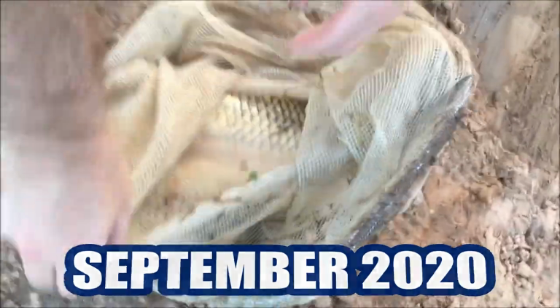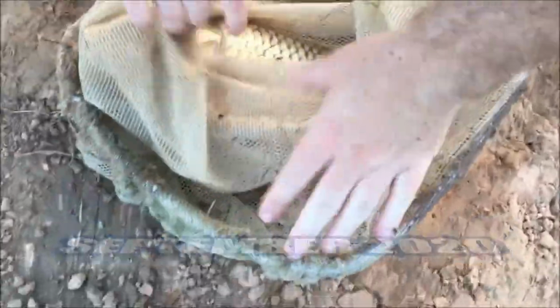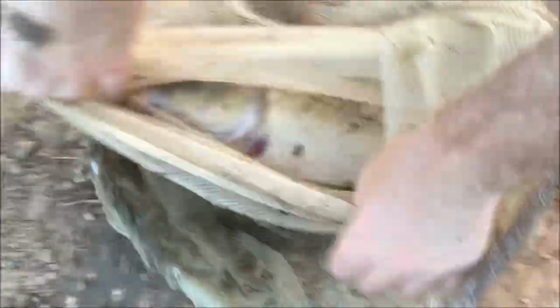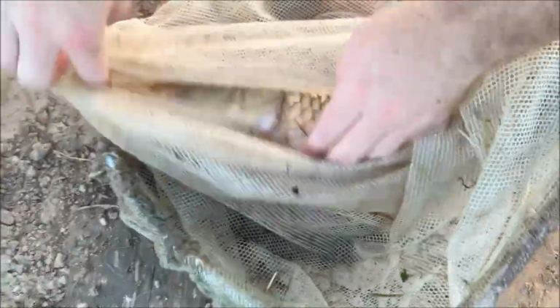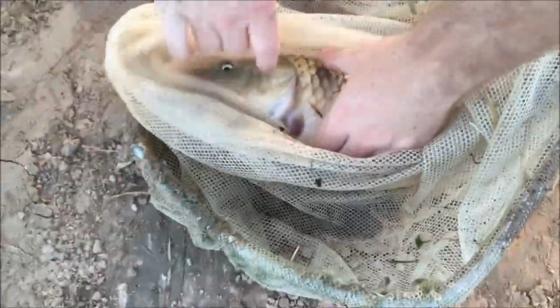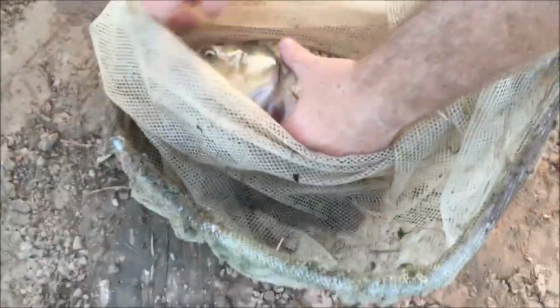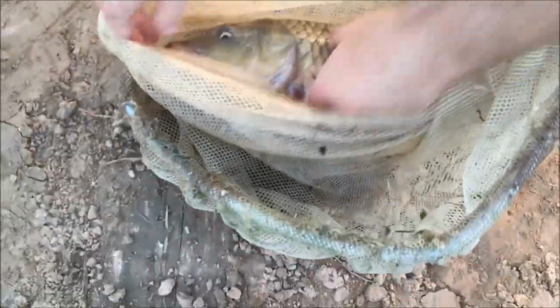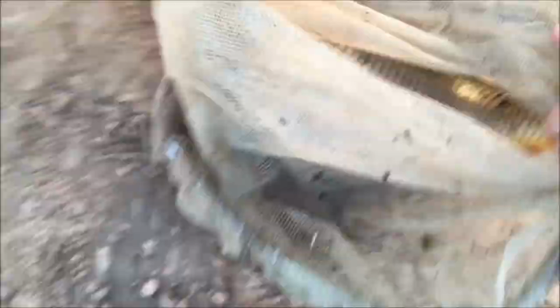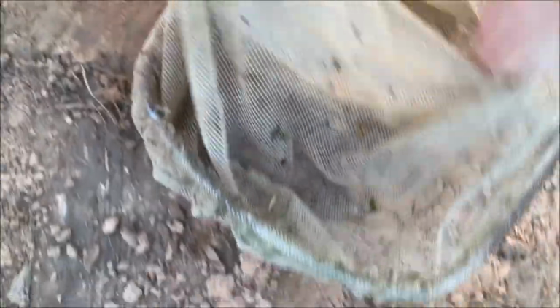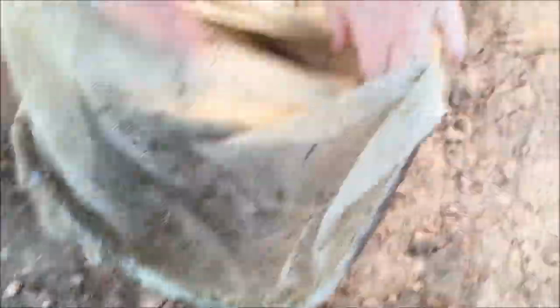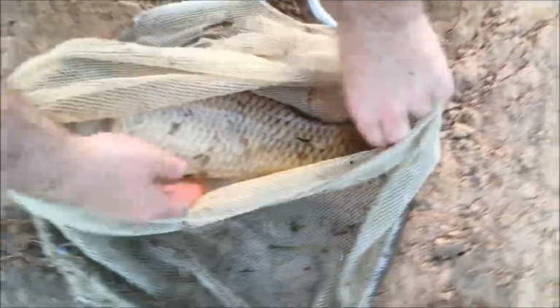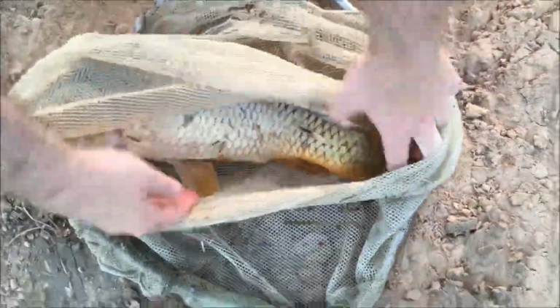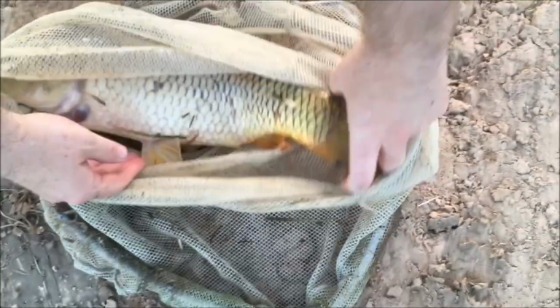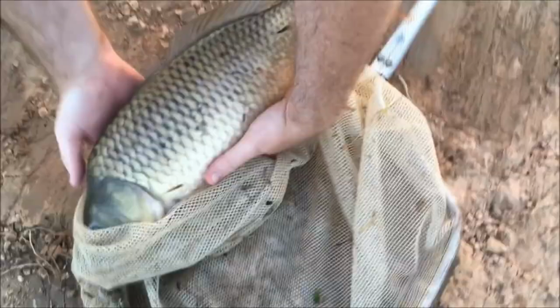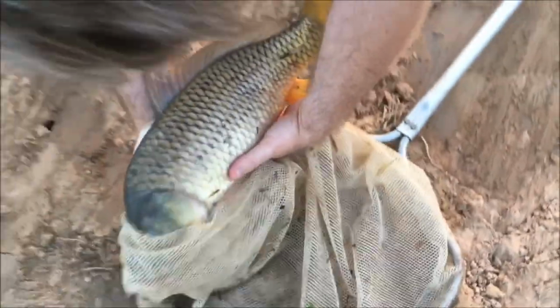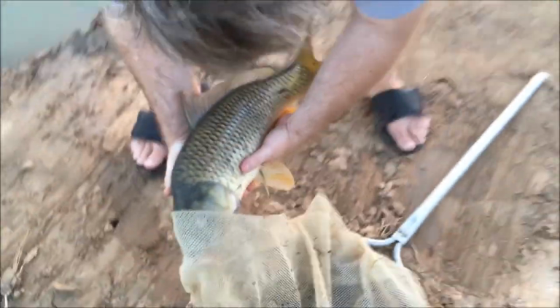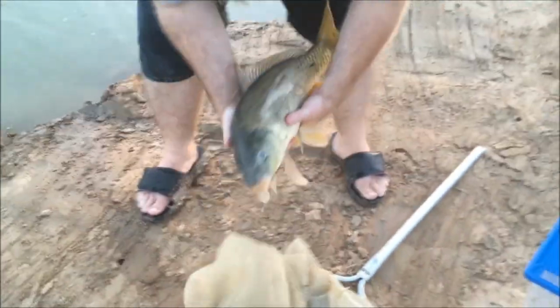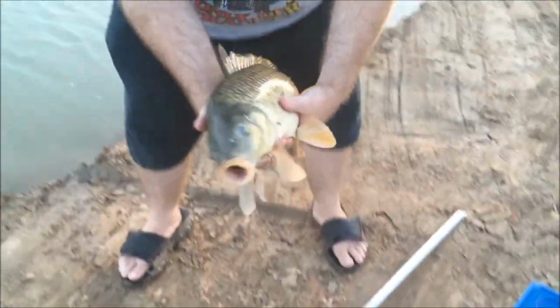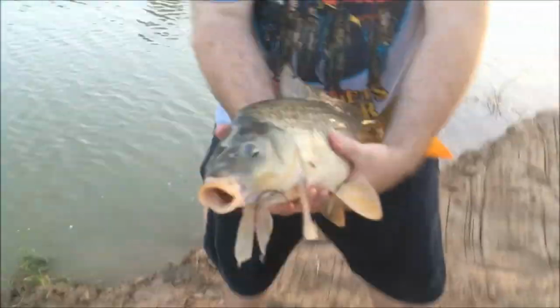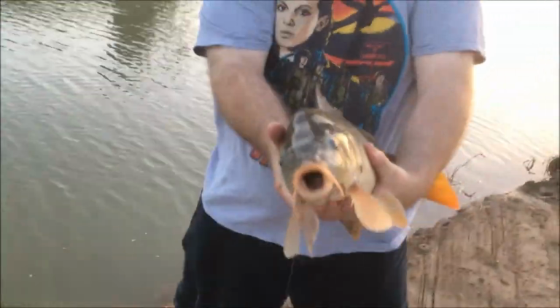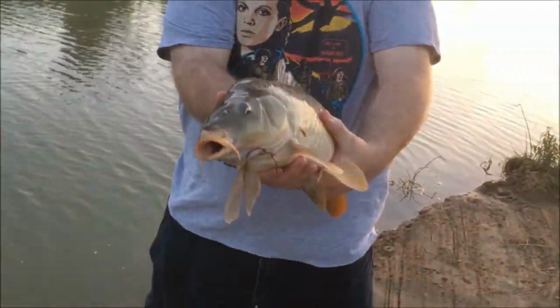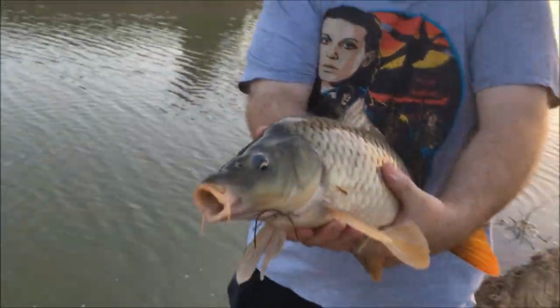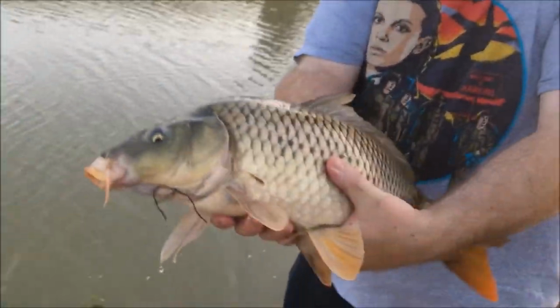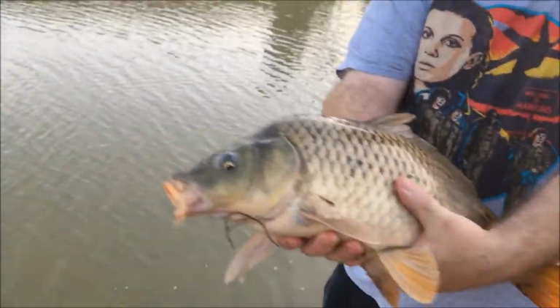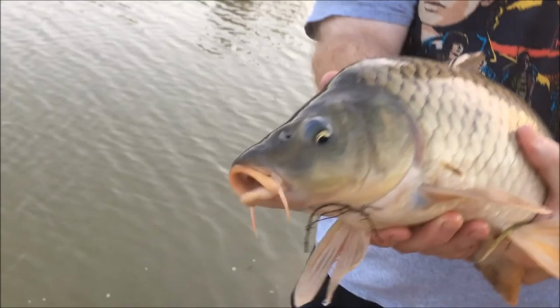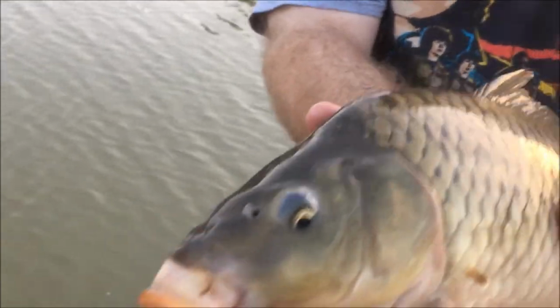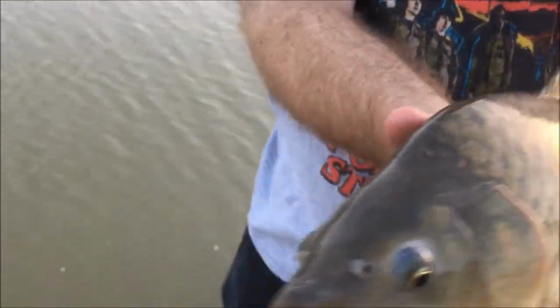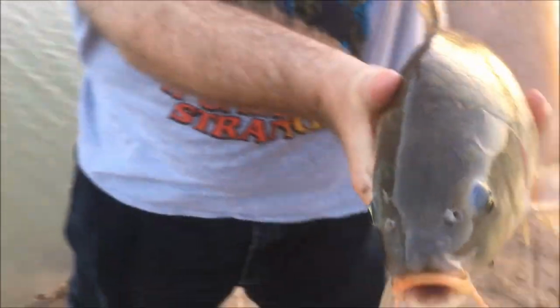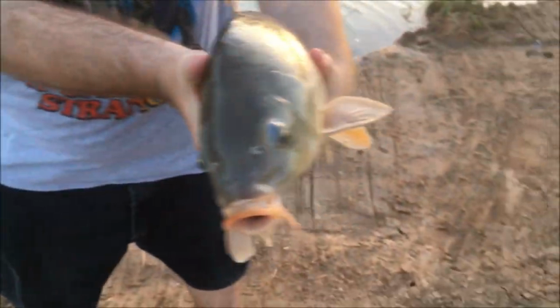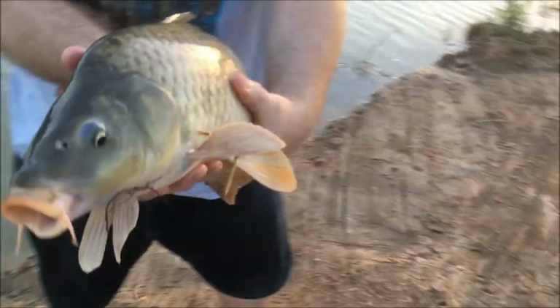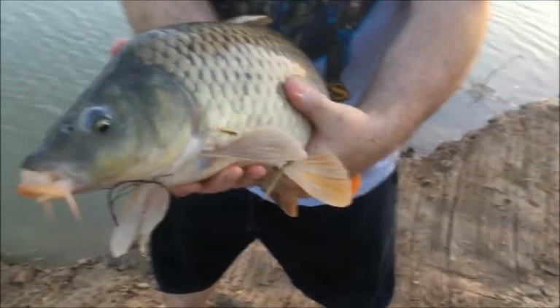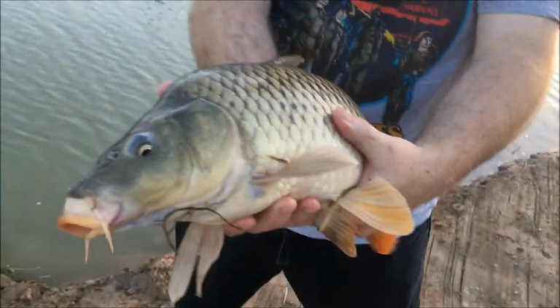Let me get this sucker out of here — oh man, he's pretty big. All right, look at him, he's a big old sucker of a fish.